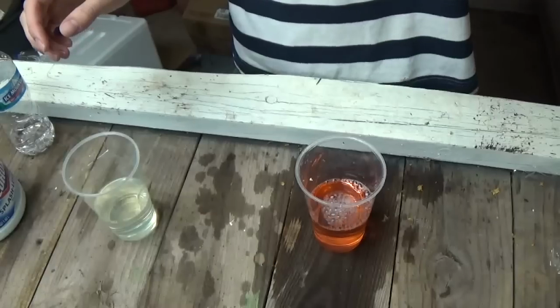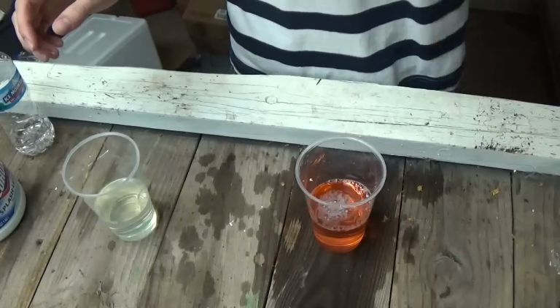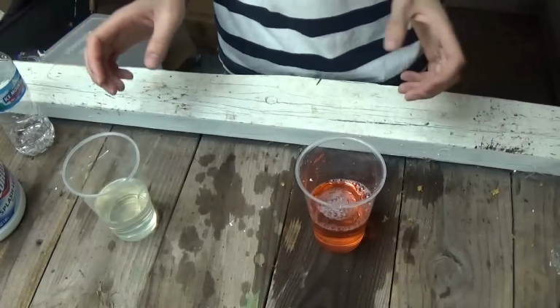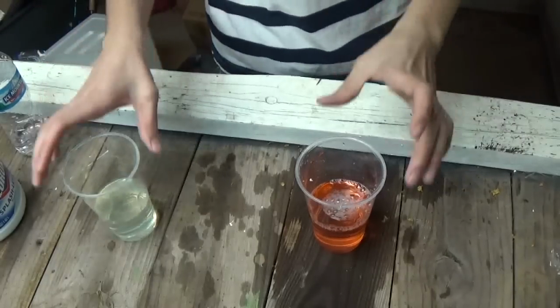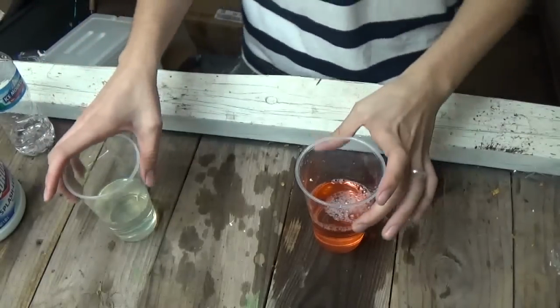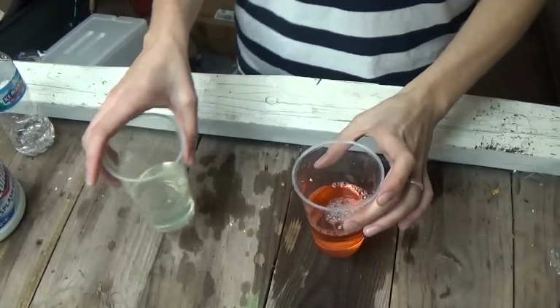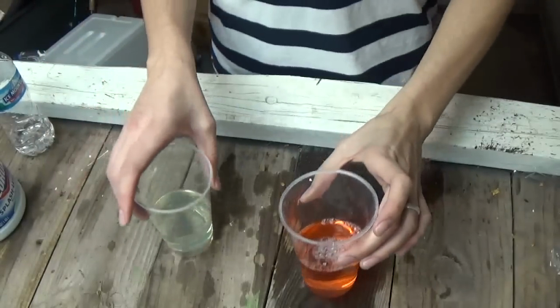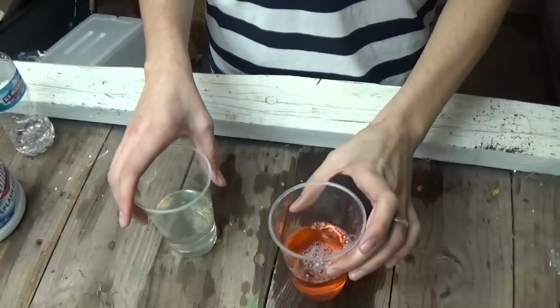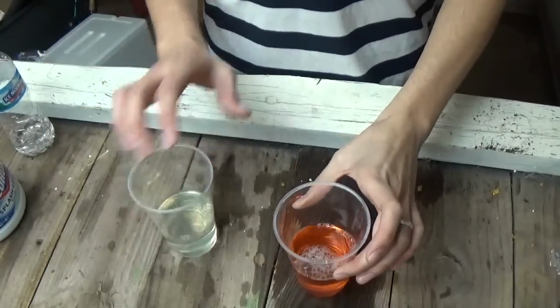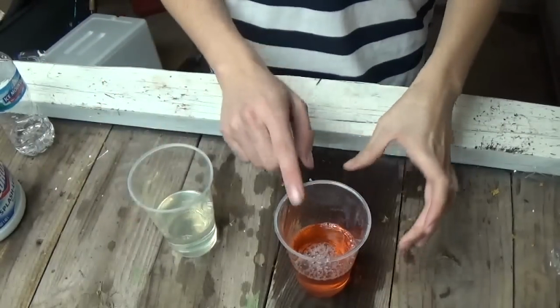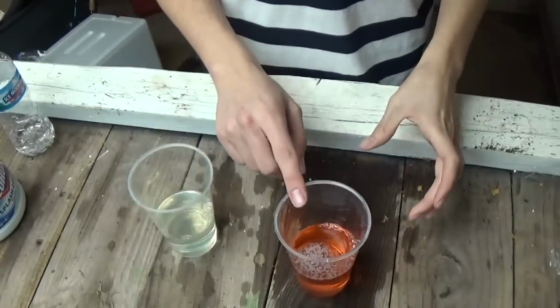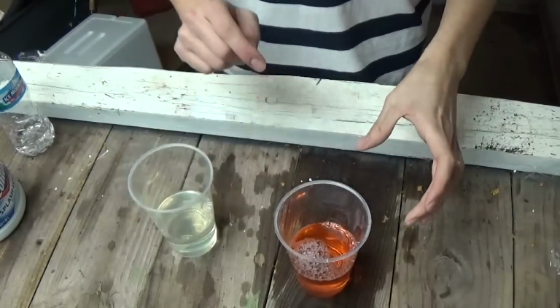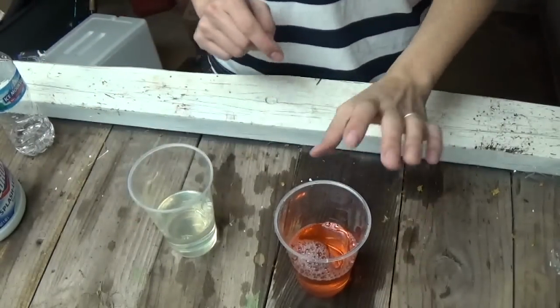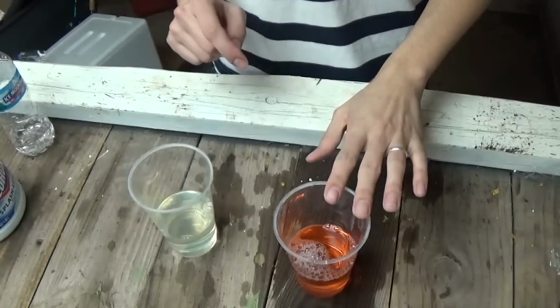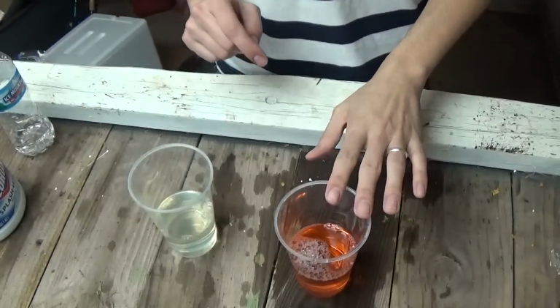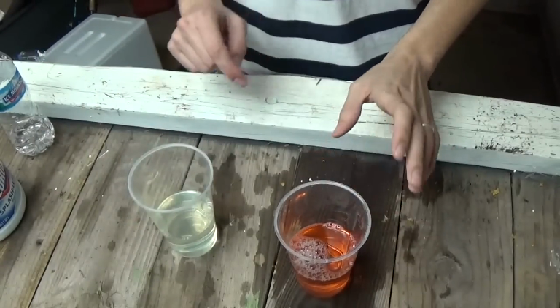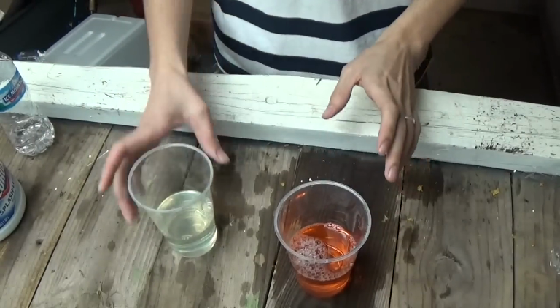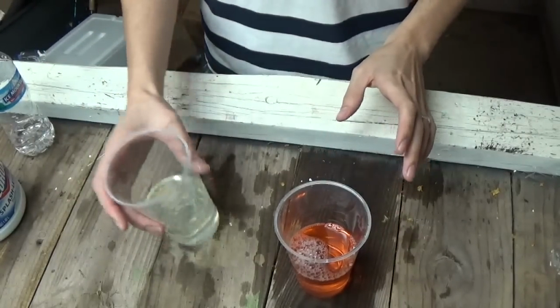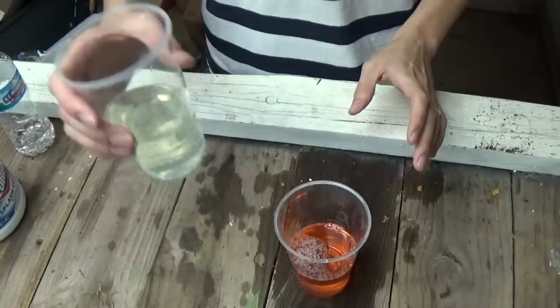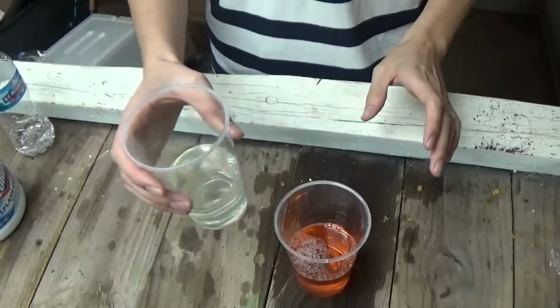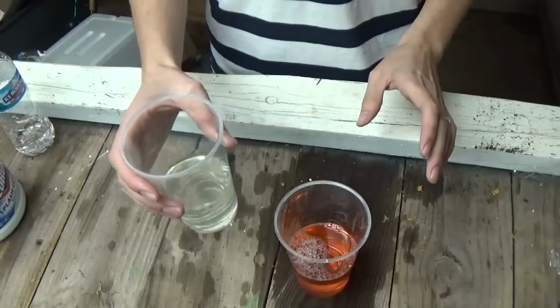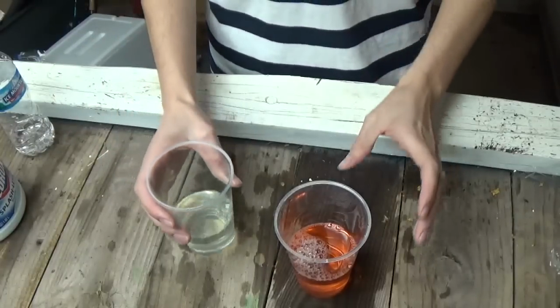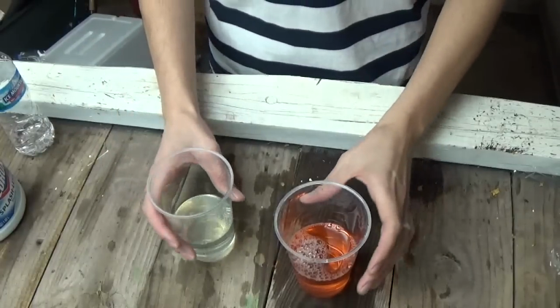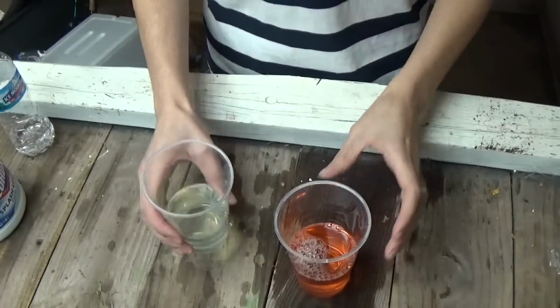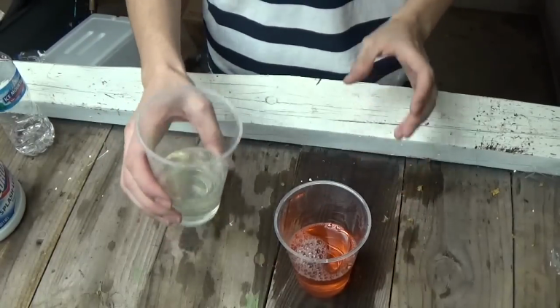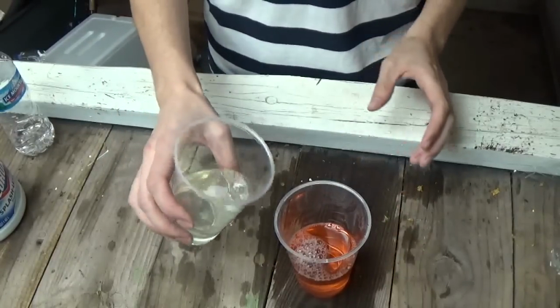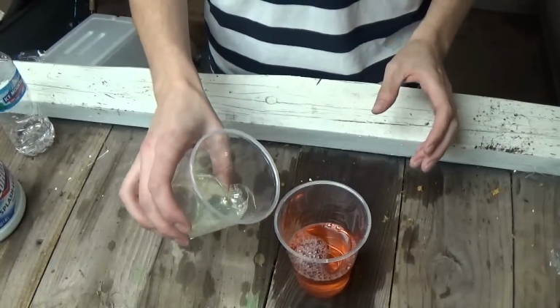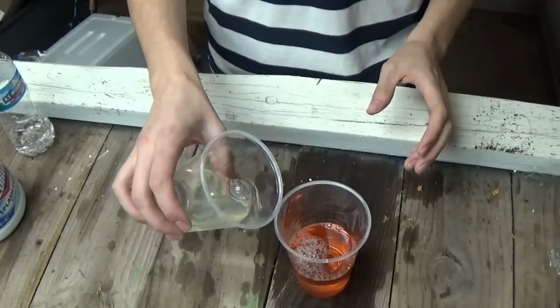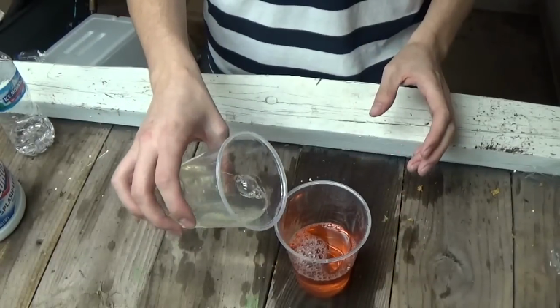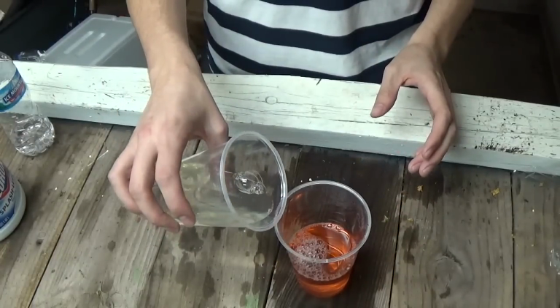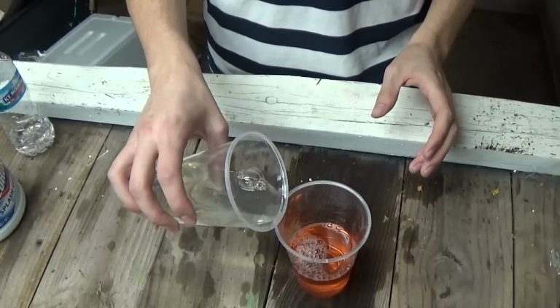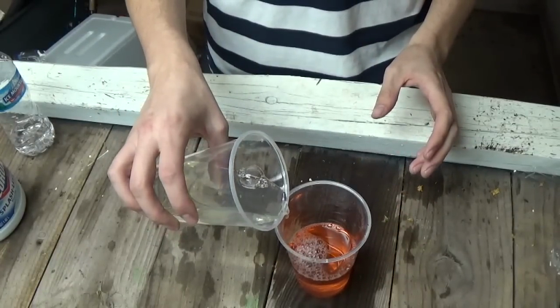Okay, so for this science experiment, what you want to do is get a cup with water and a drop or two of food coloring in it. And then you want to get some bleach, and you want to slowly pour the bleach into the cup with the water.